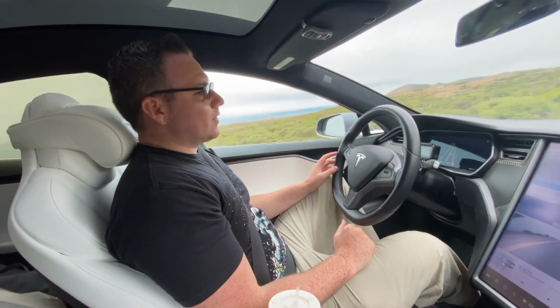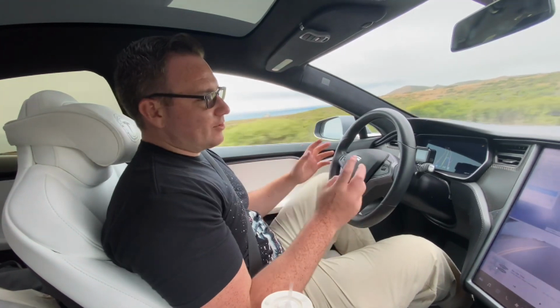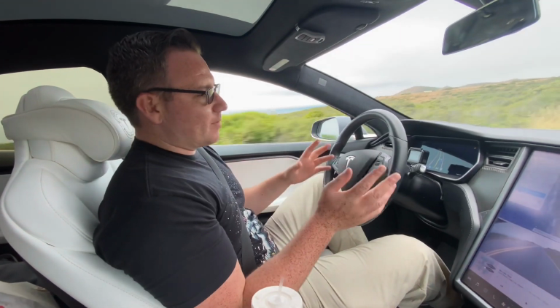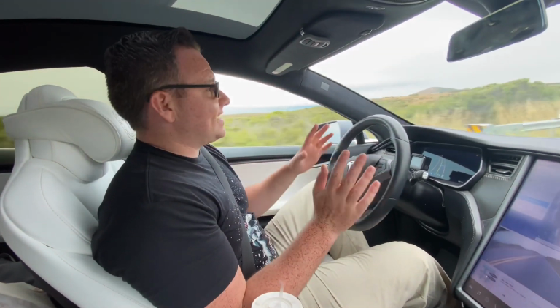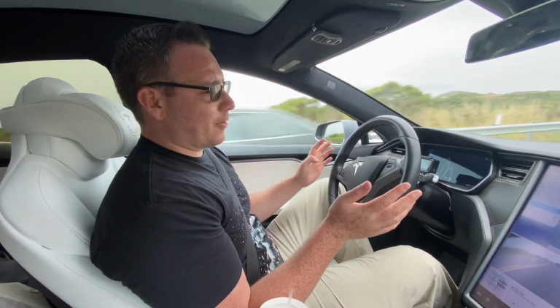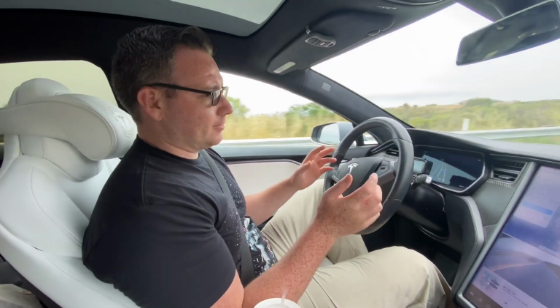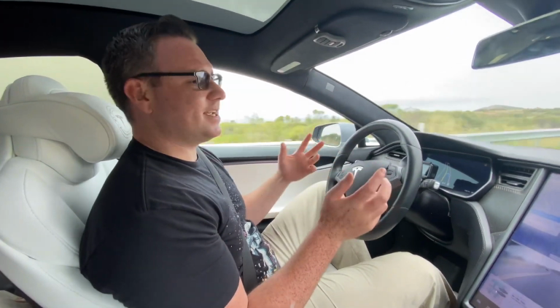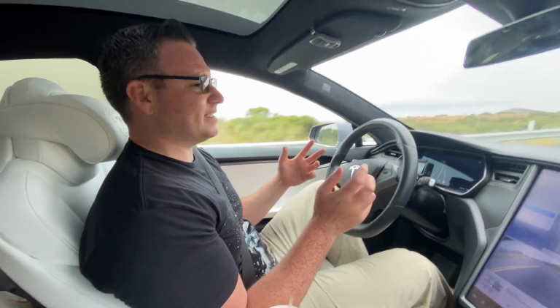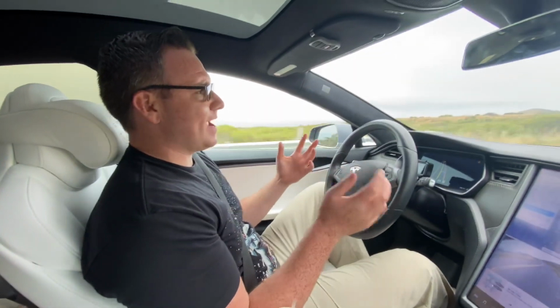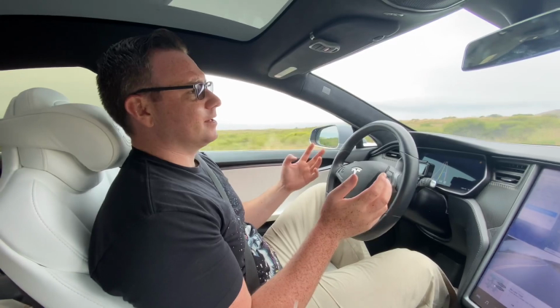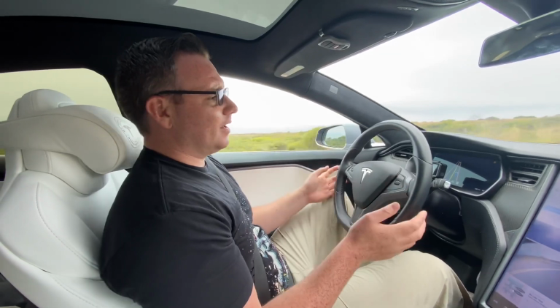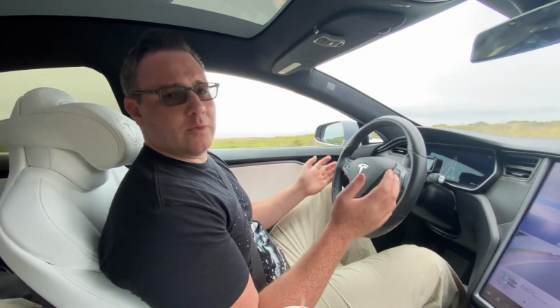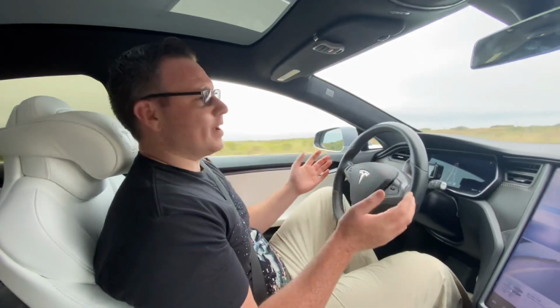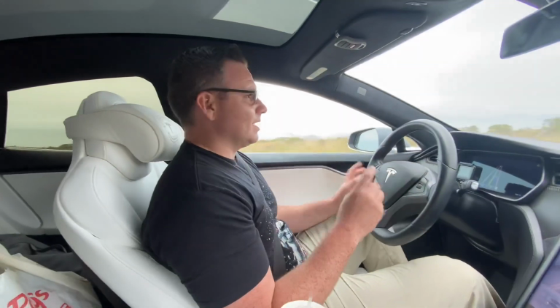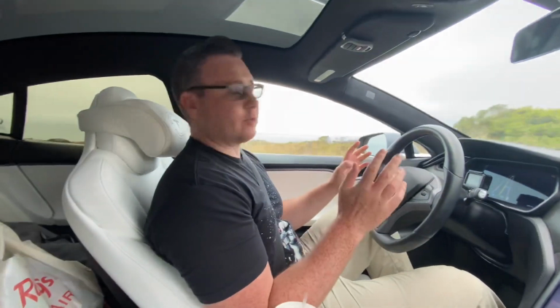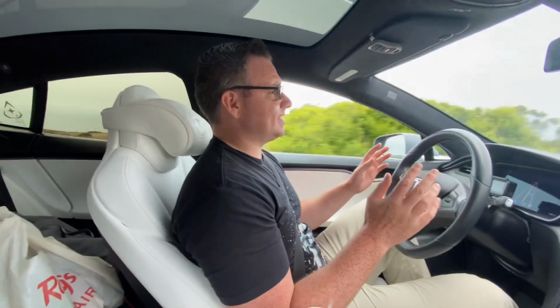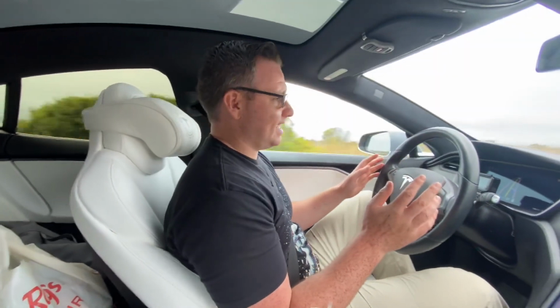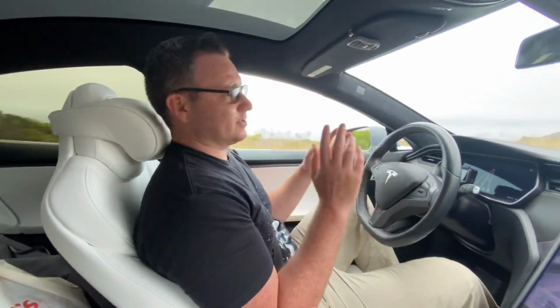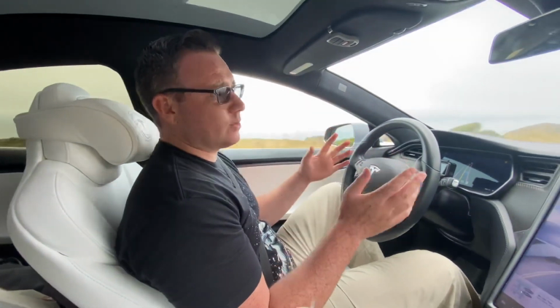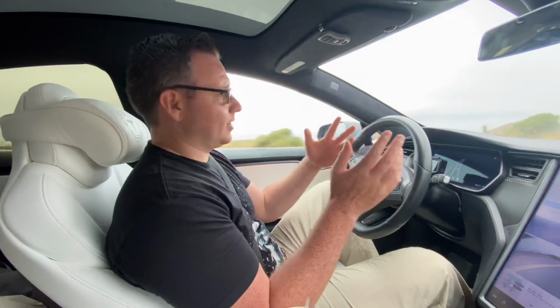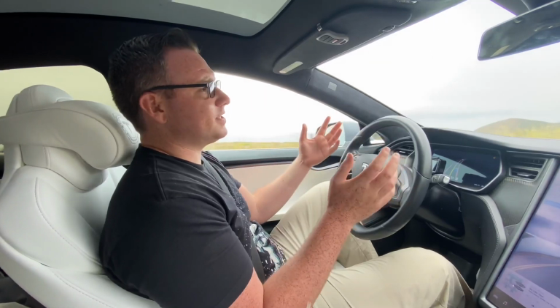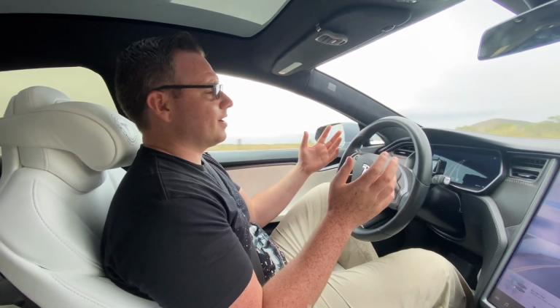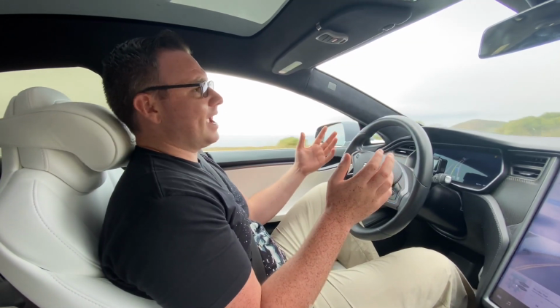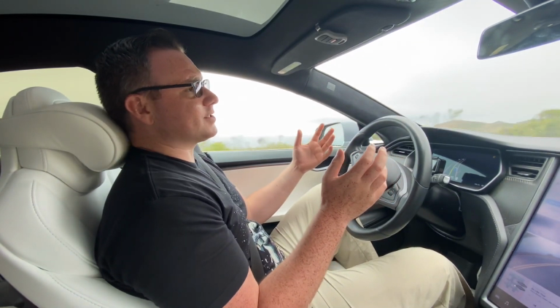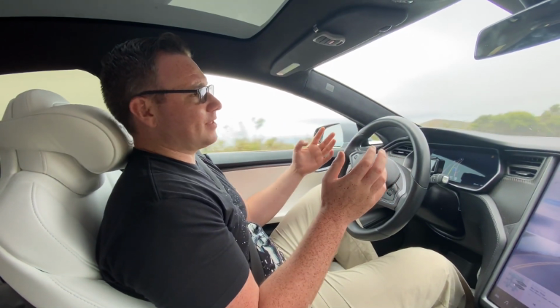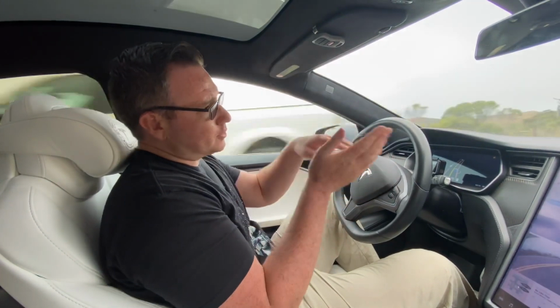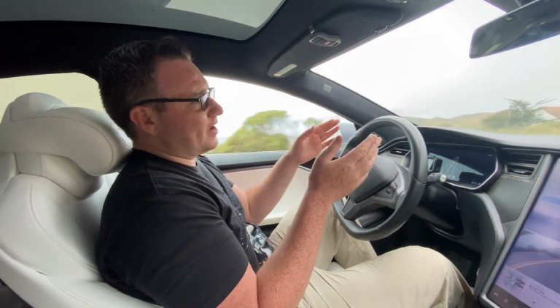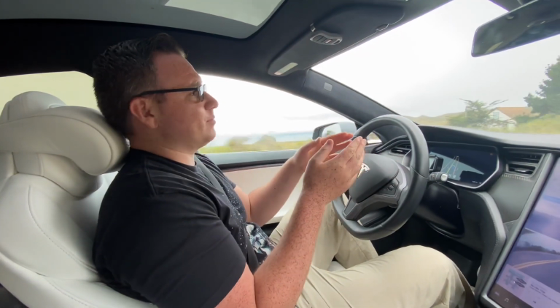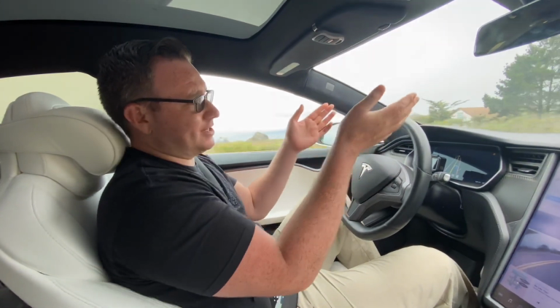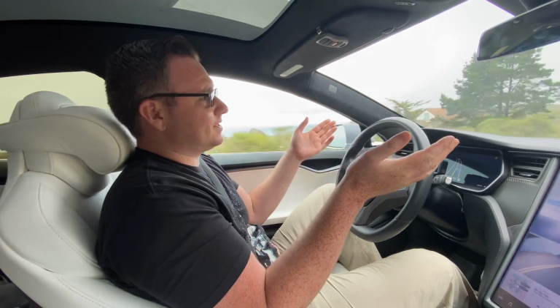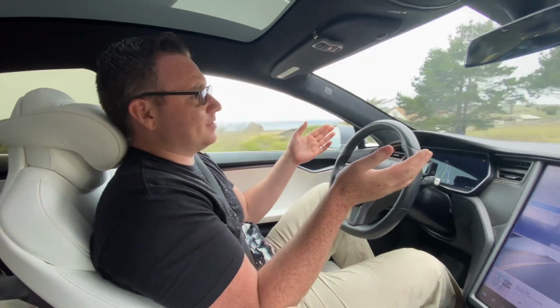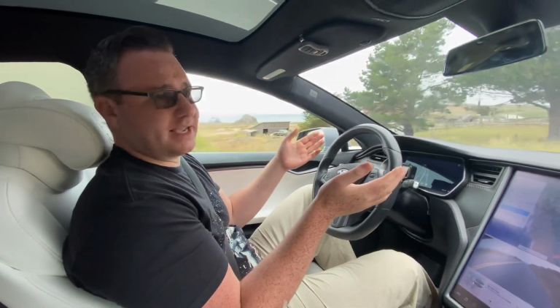I've been driving for about the last half hour here, testing FSD Beta on Highway 1. This has been a really fun test to see because there's lots of windy, turning roads here, and we're also dealing with having to go through some small towns with people. Check out and see how well this thing is handling.